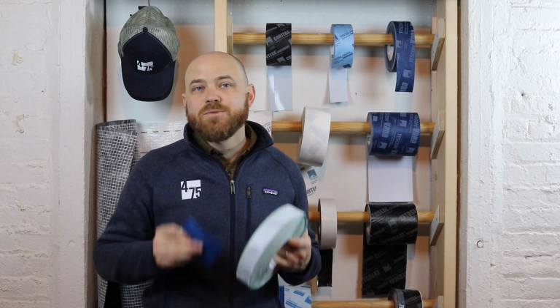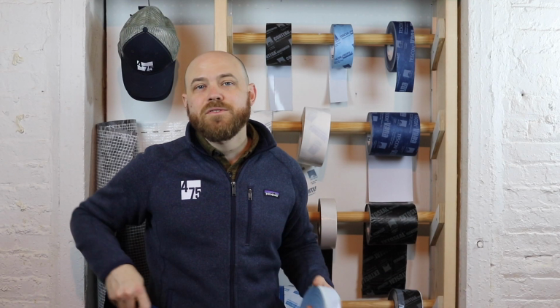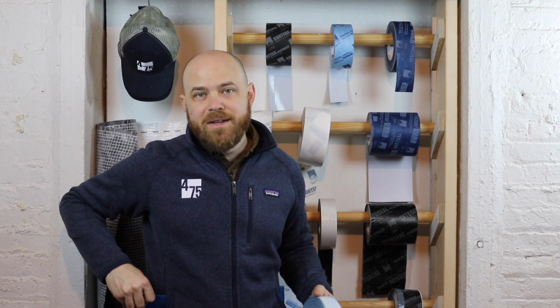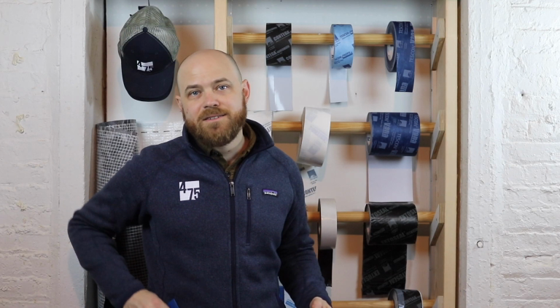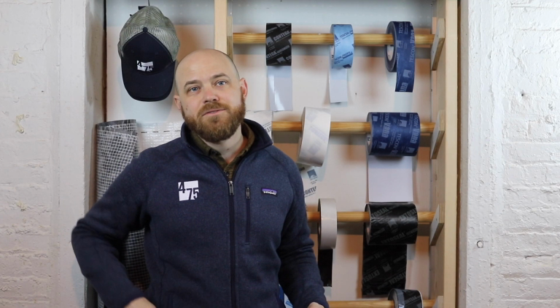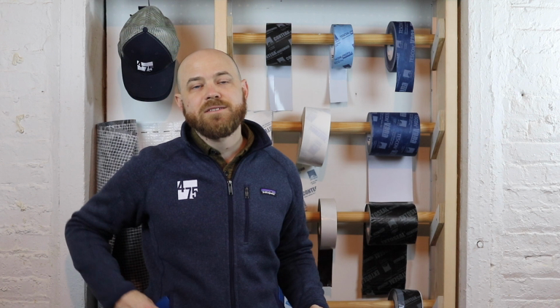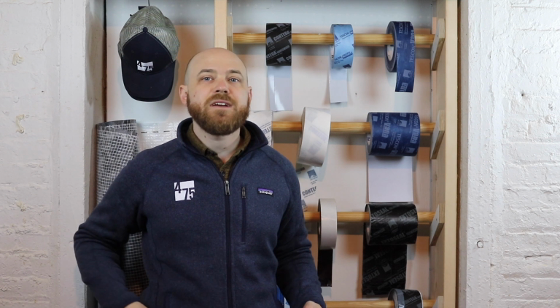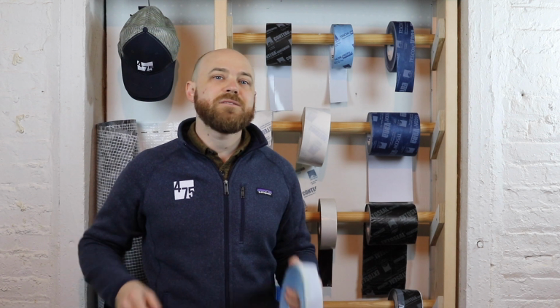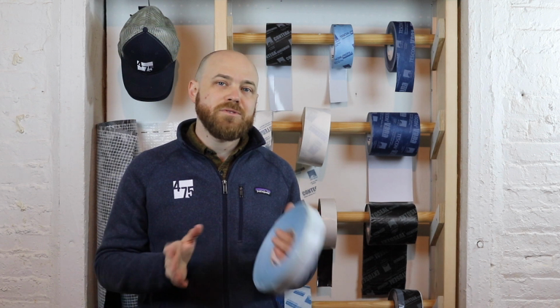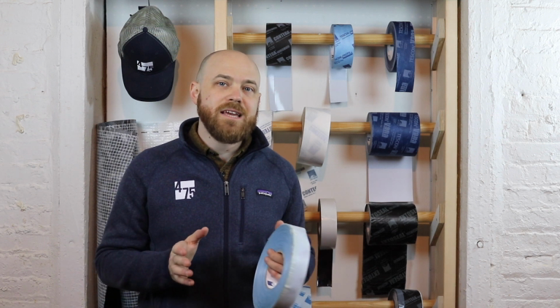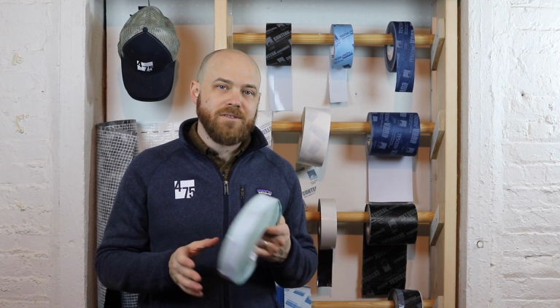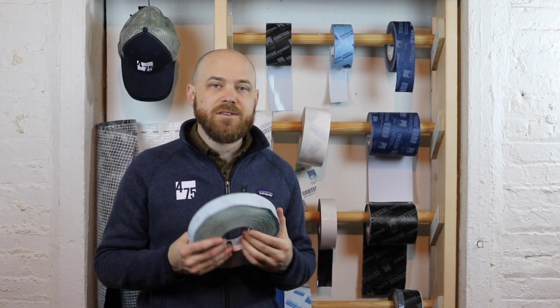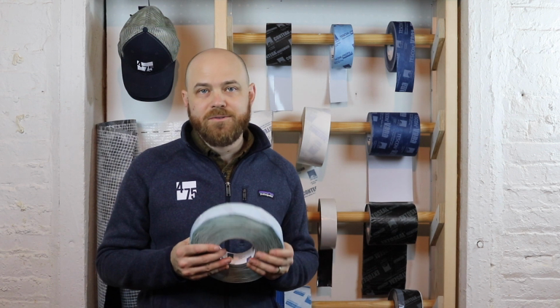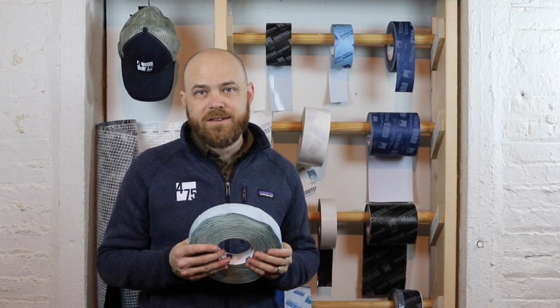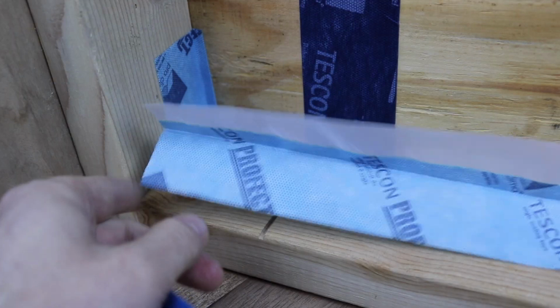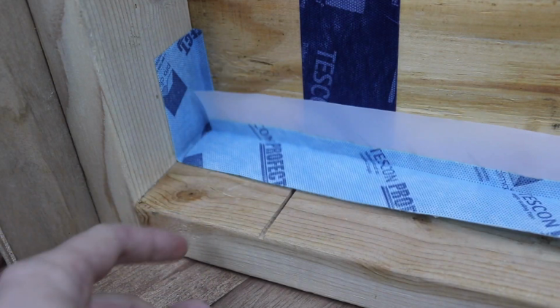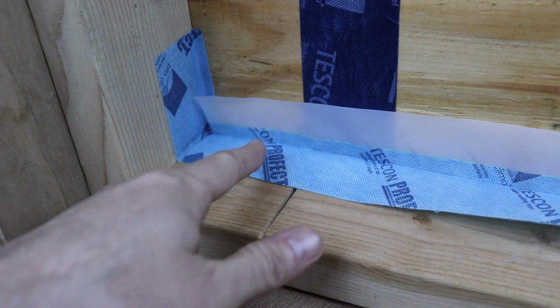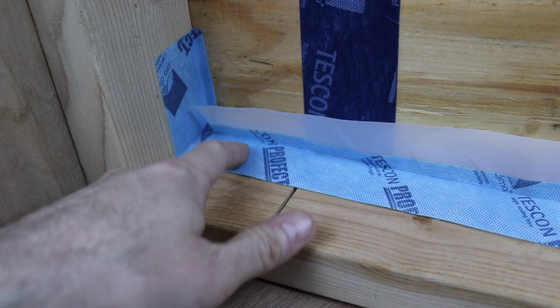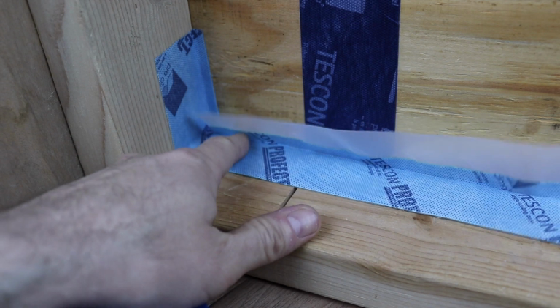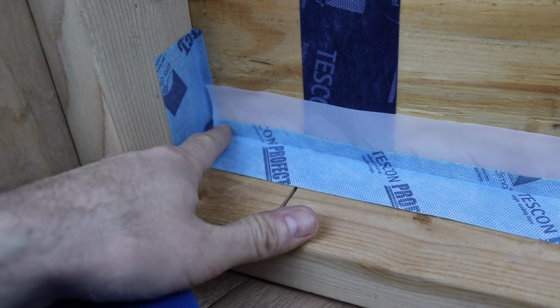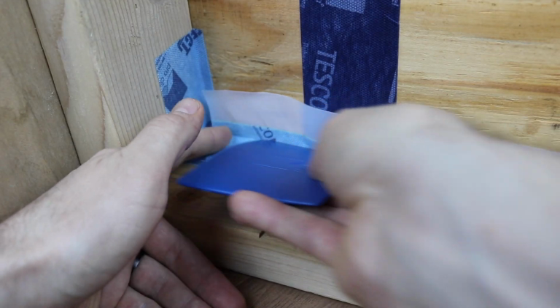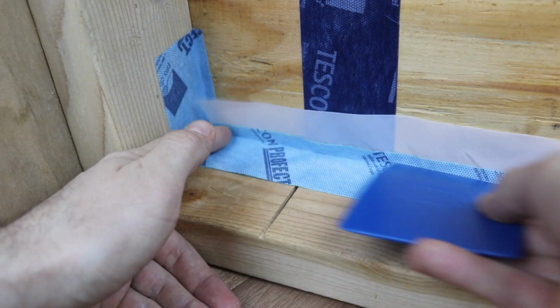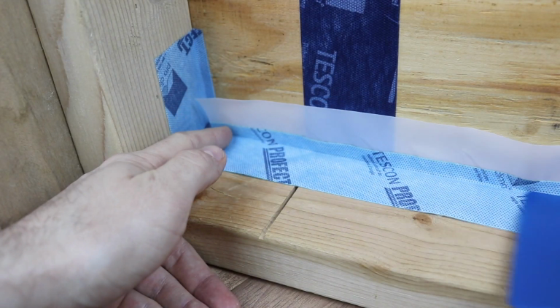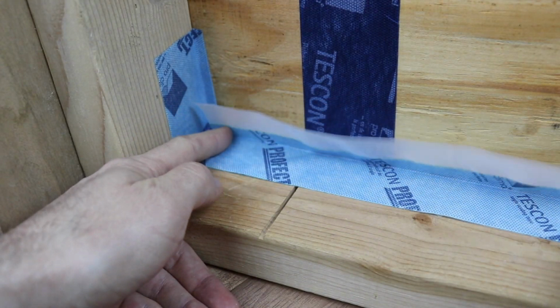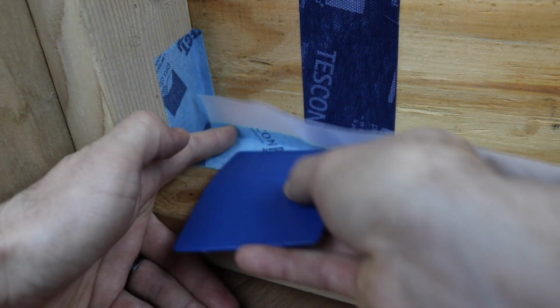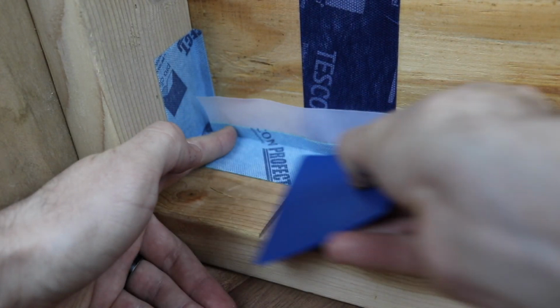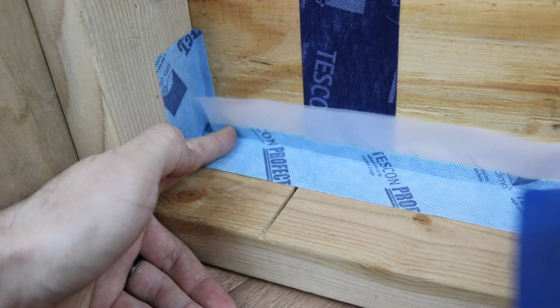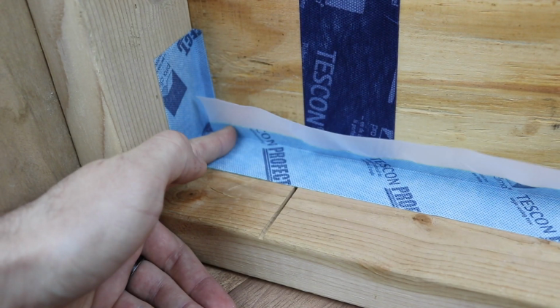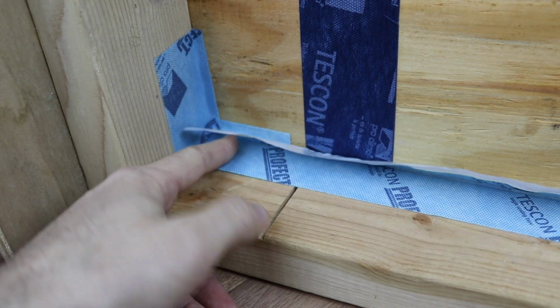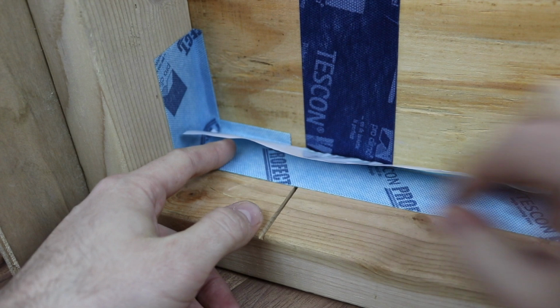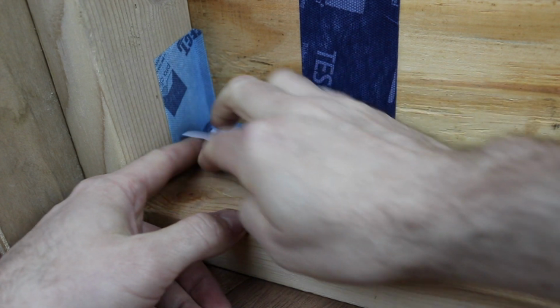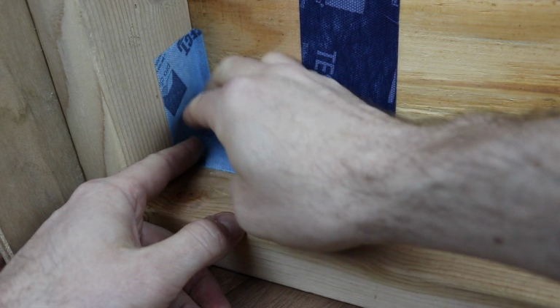It's rated for 3 months exterior UV exposure and meets the most stringent standards for healthy indoor air quality. It's VOC and solvent-free and does not off-gas. Each roll is 2 inches wide and 98 feet 5 inches in length.